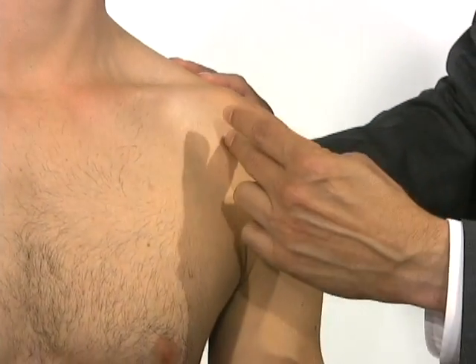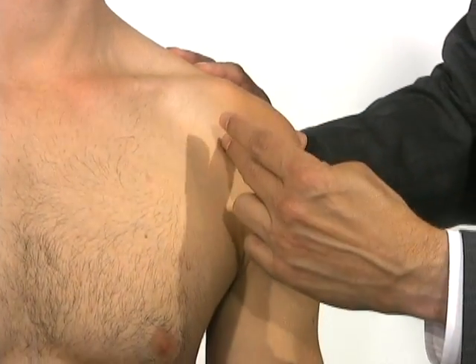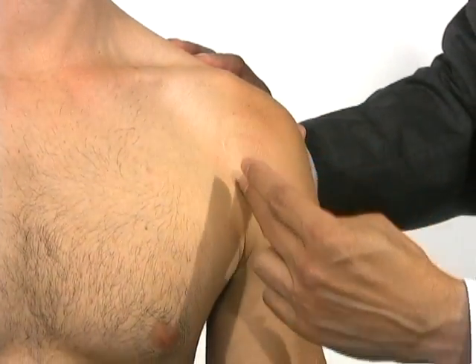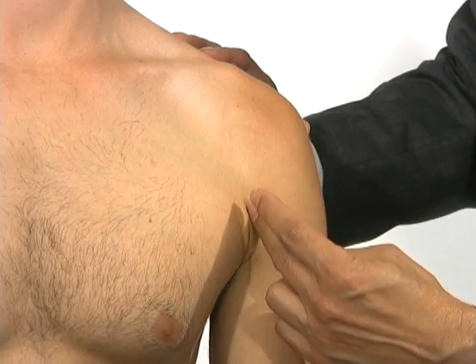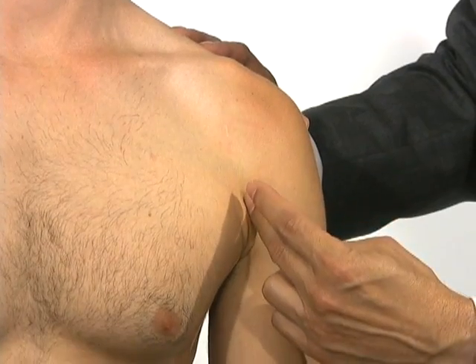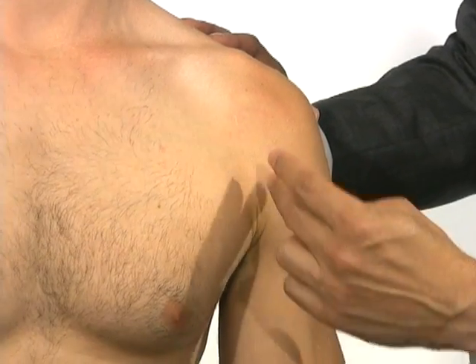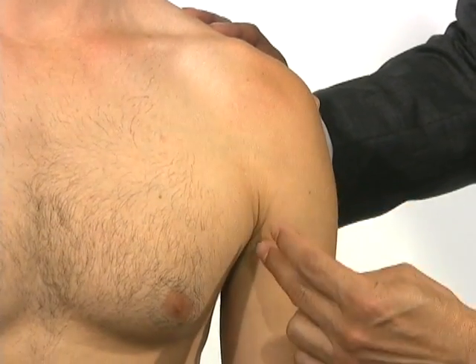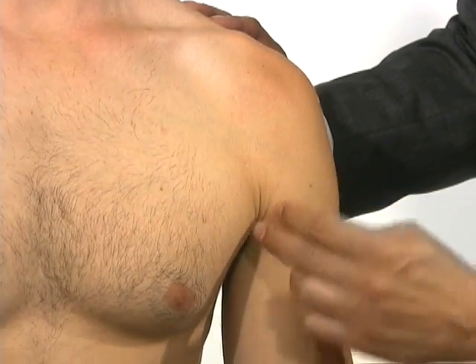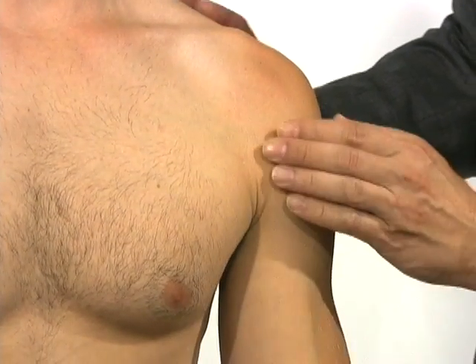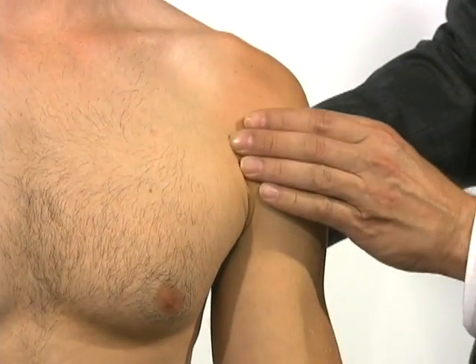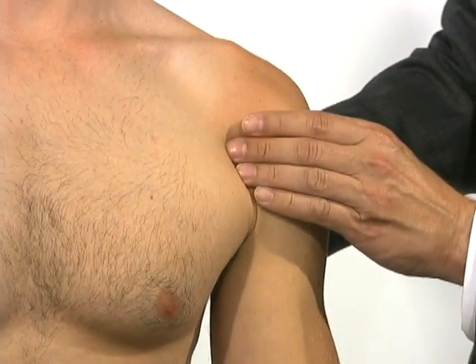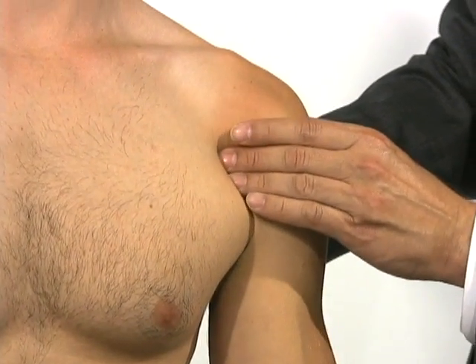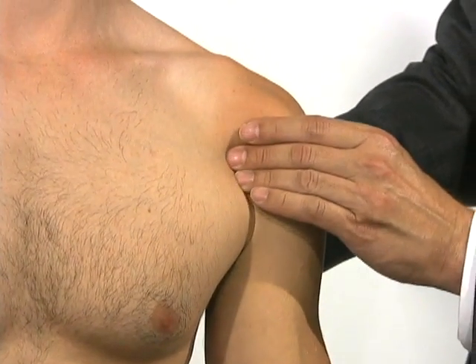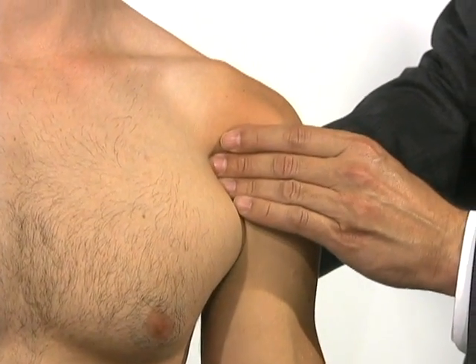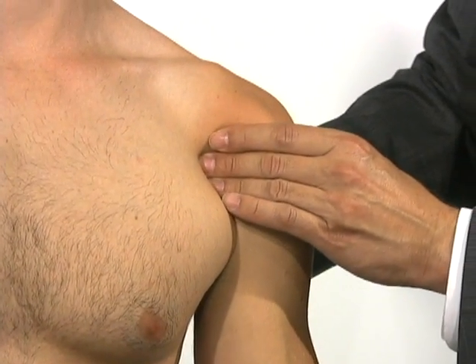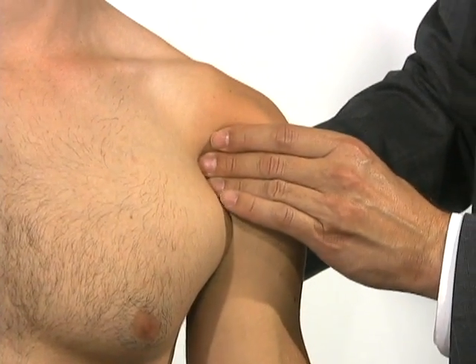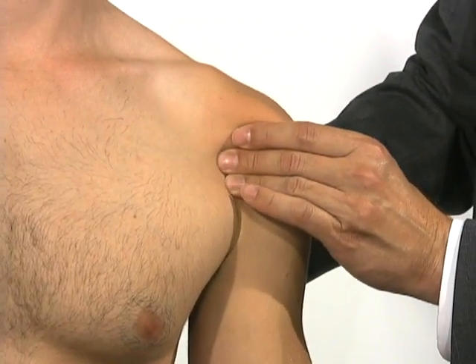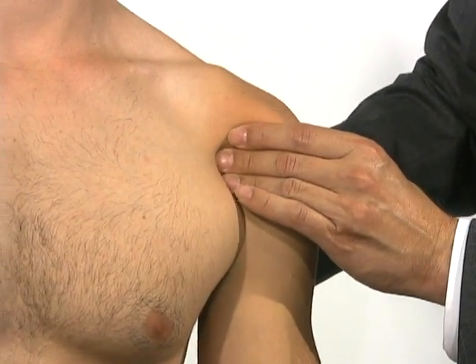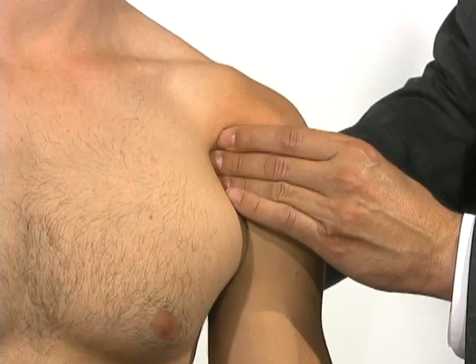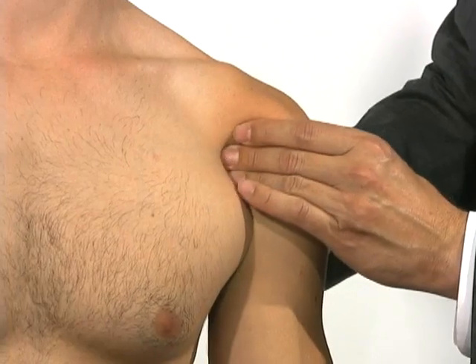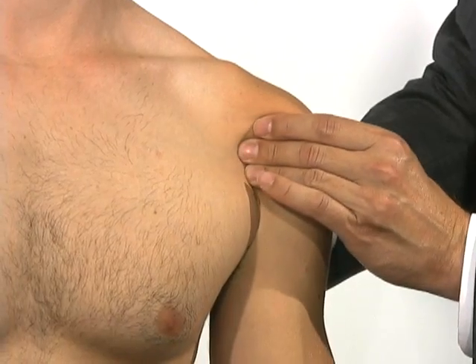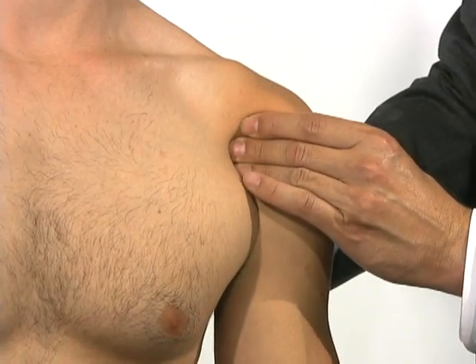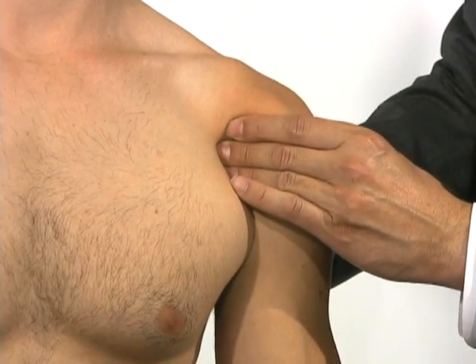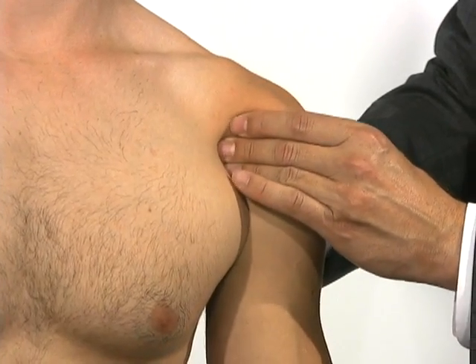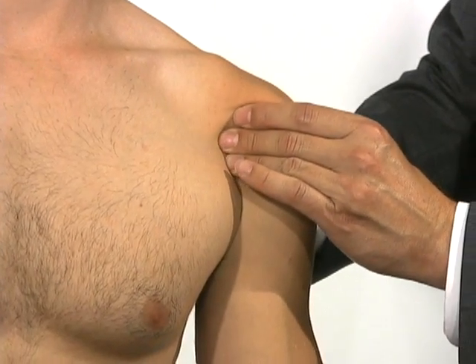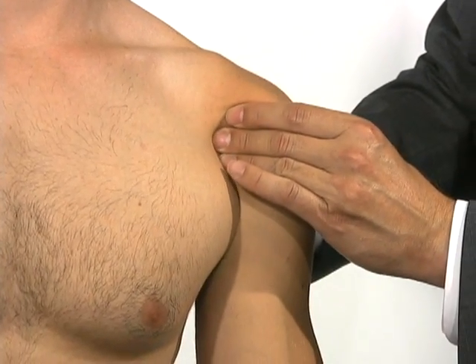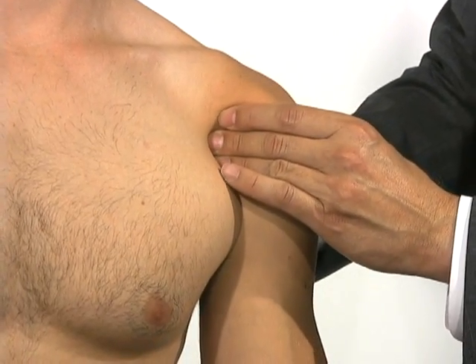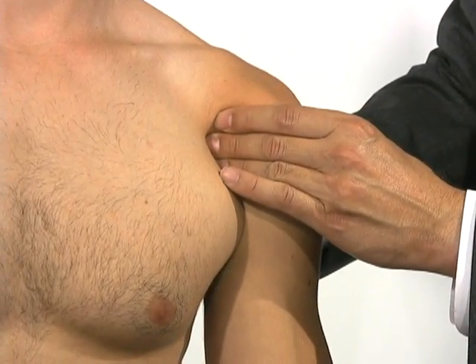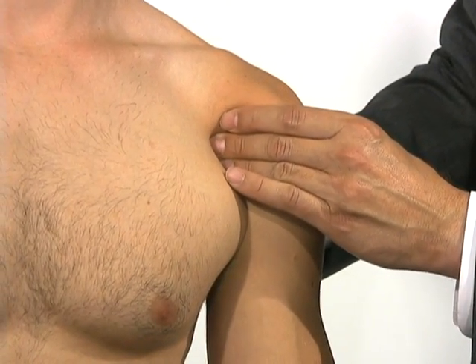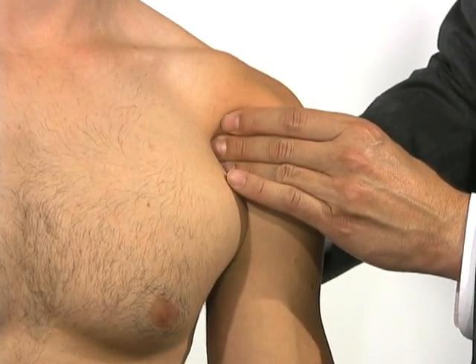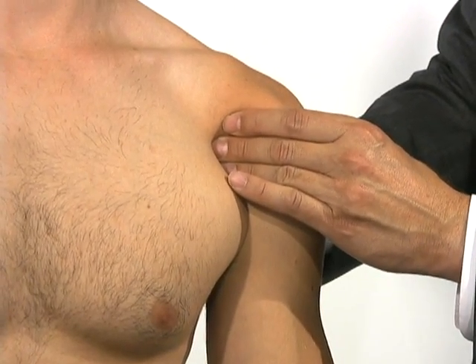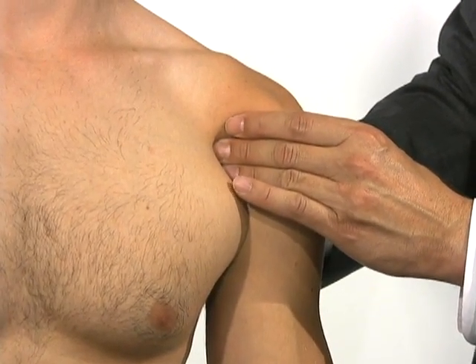We follow straight down towards the axillary crease. If we put our fingers directly into that area and roll our fingers, you can actually roll right along the biceps tendon.